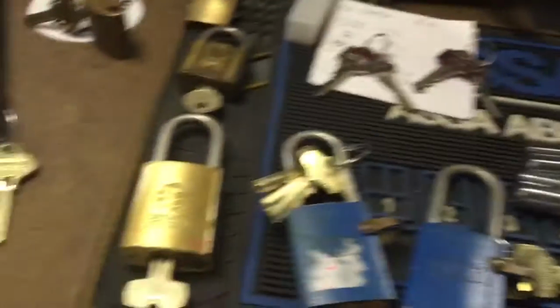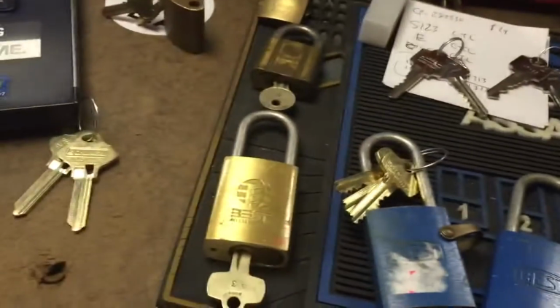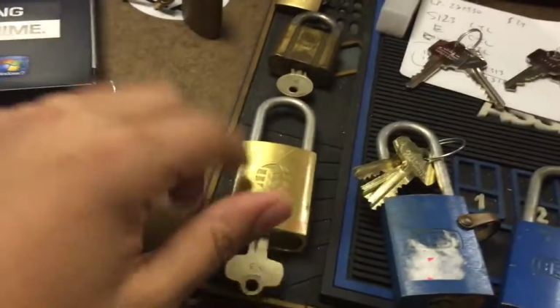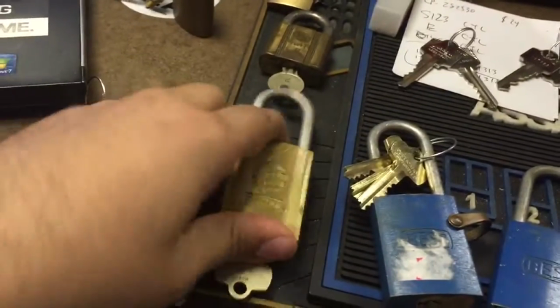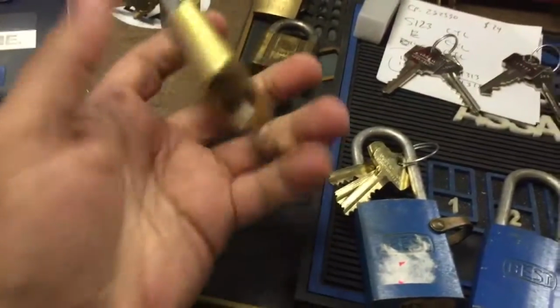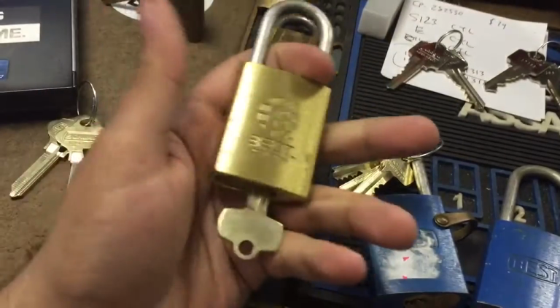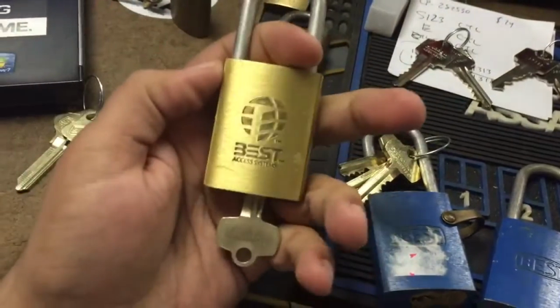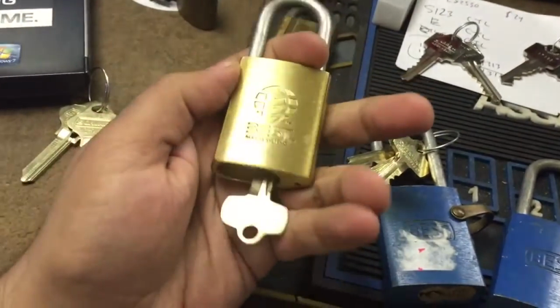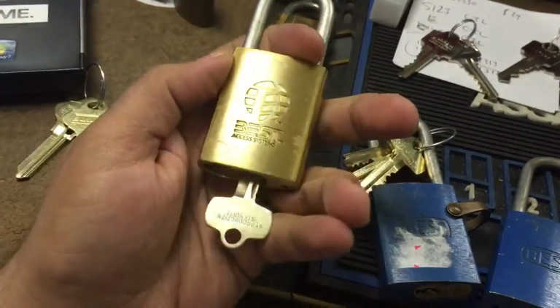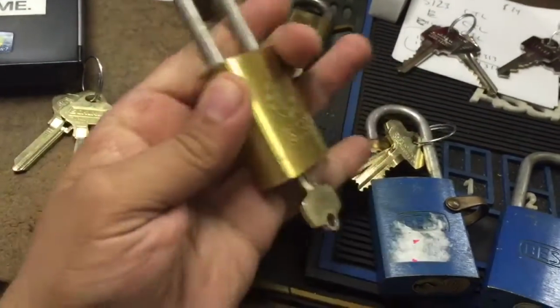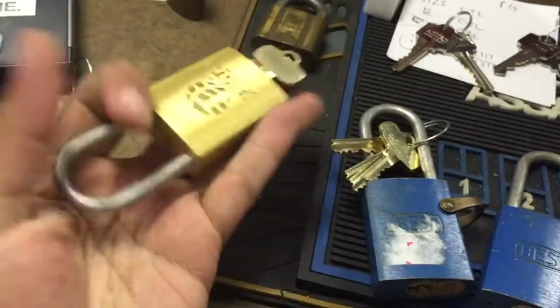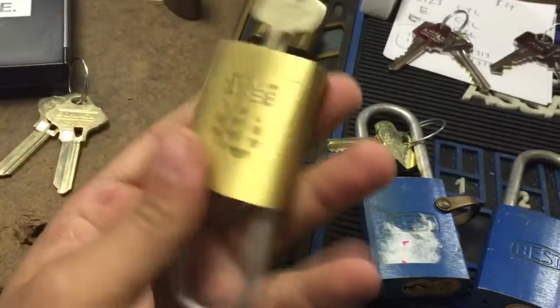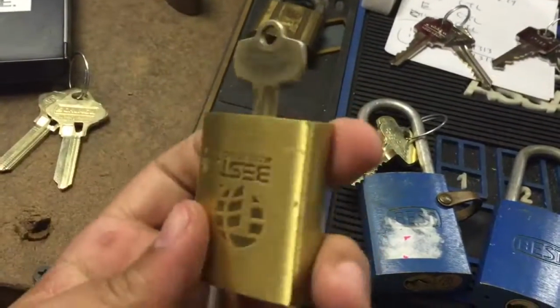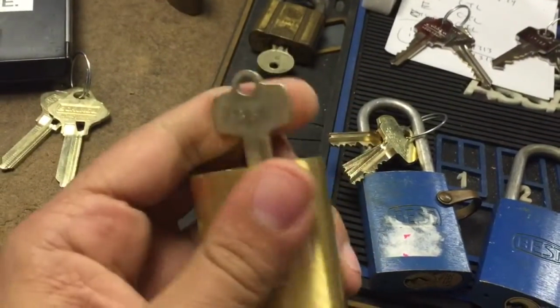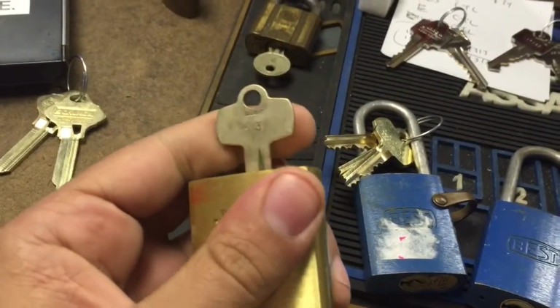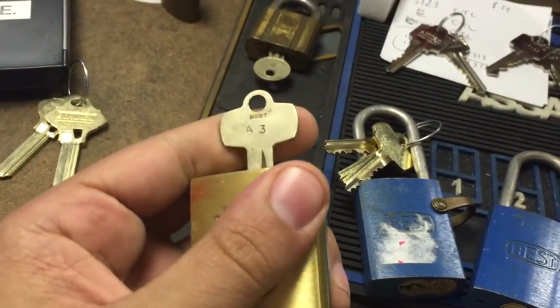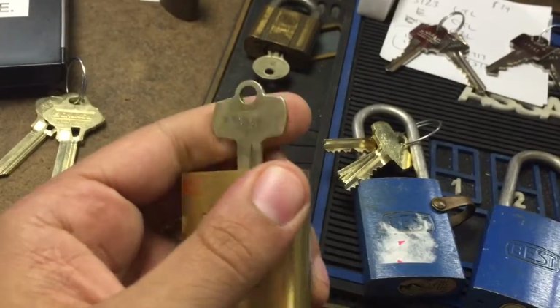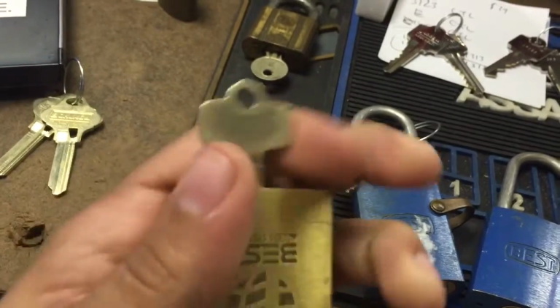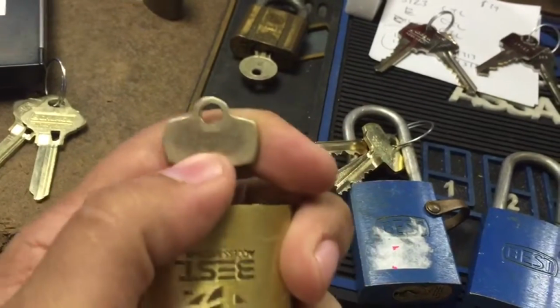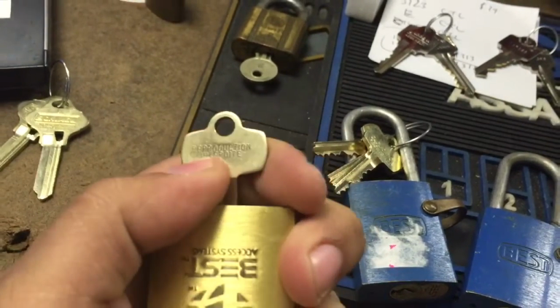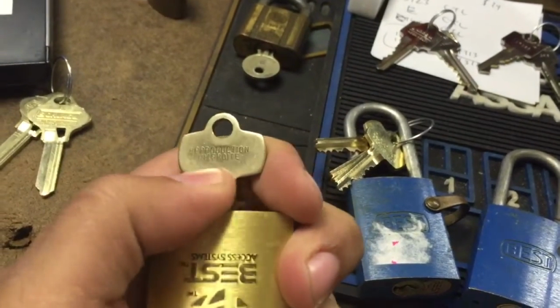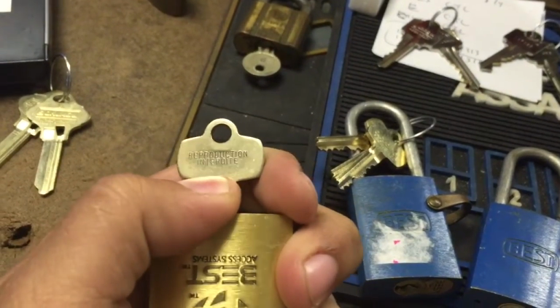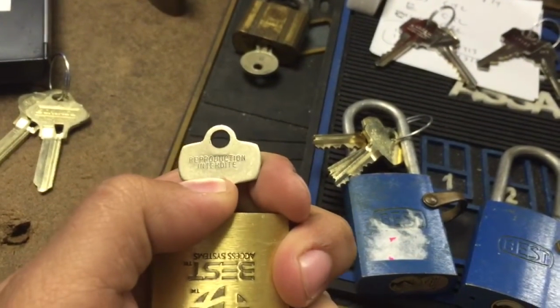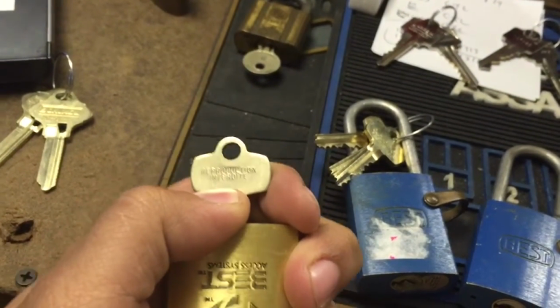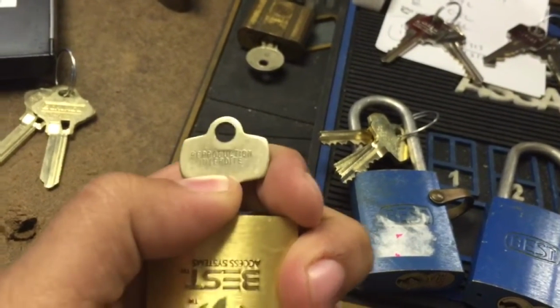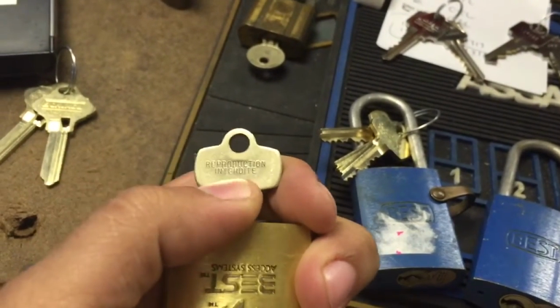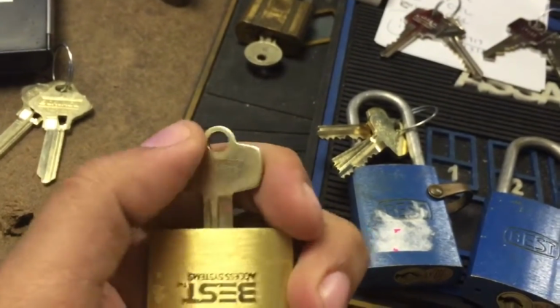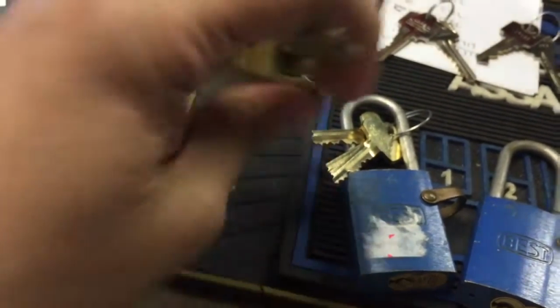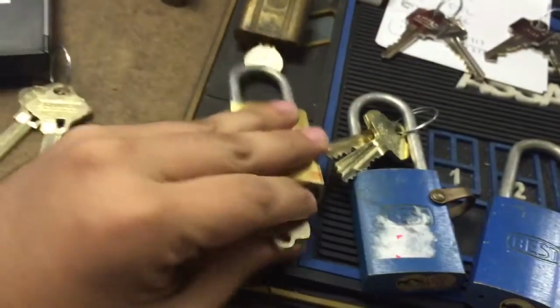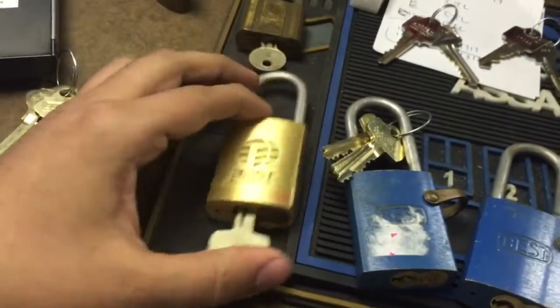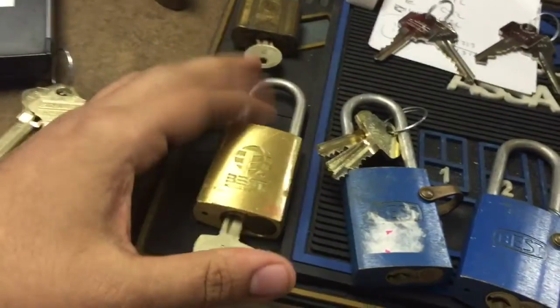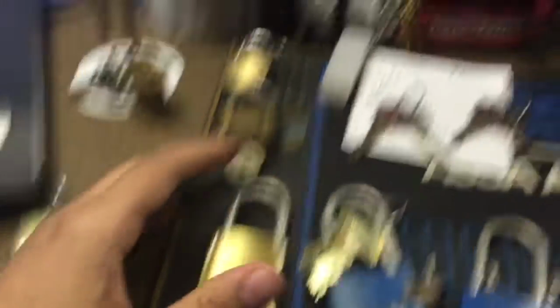Got these in — this came from a guy on the Padlock Collector's Facebook group: a nice Best E-Keyway, and the stamping there is in French. I won't try to pronounce it, but Hugo, you can tell me the right way.